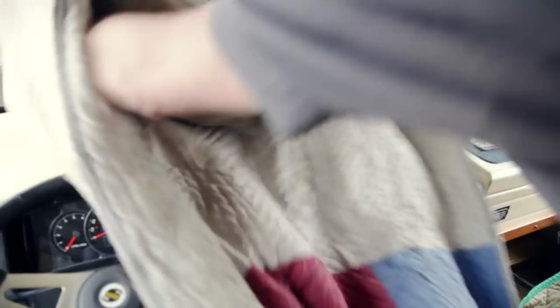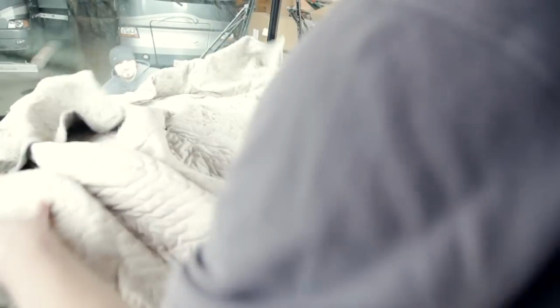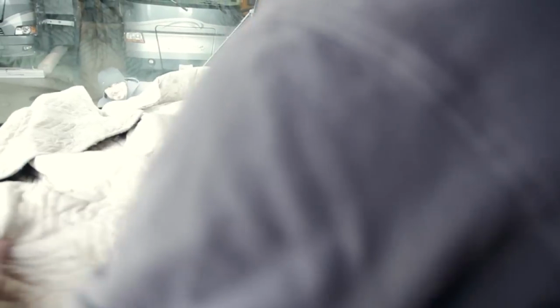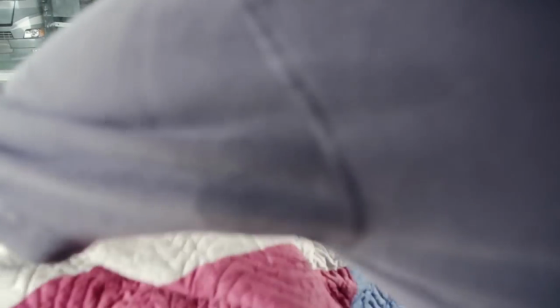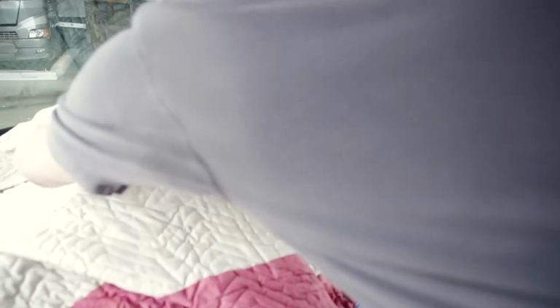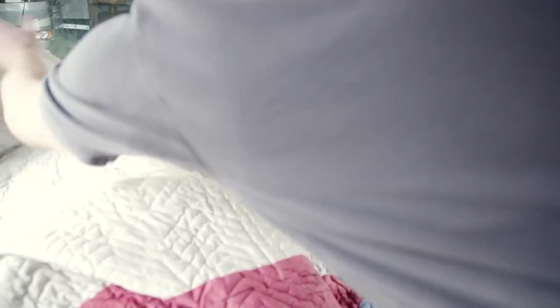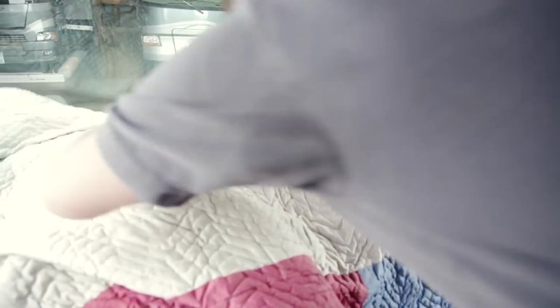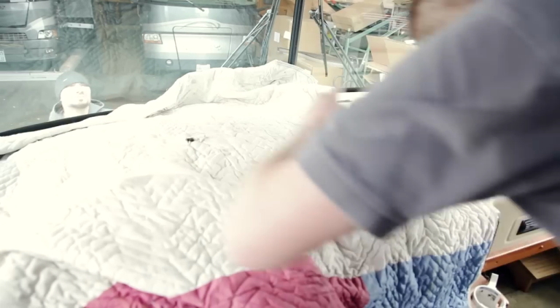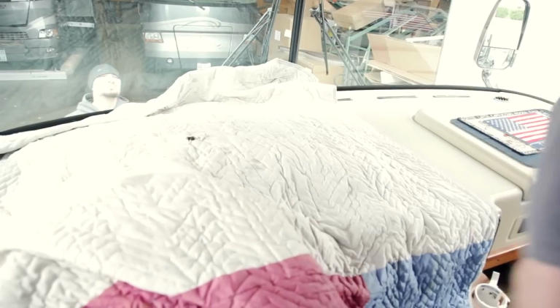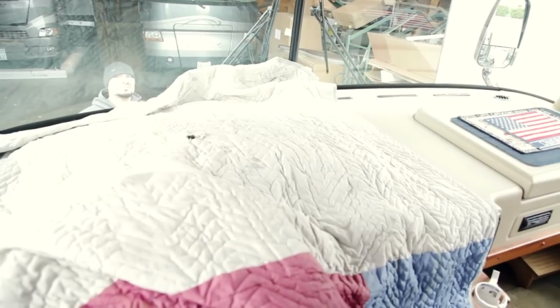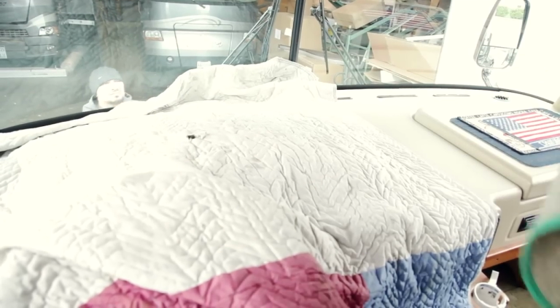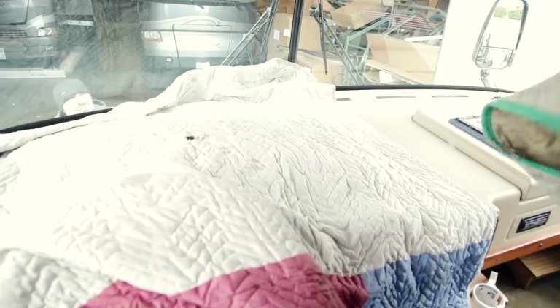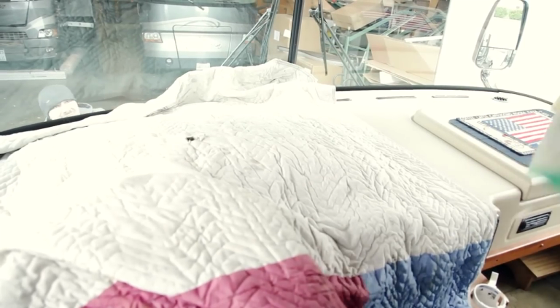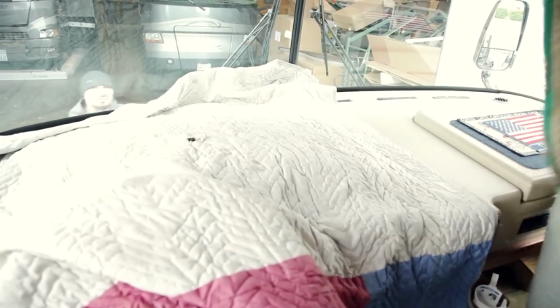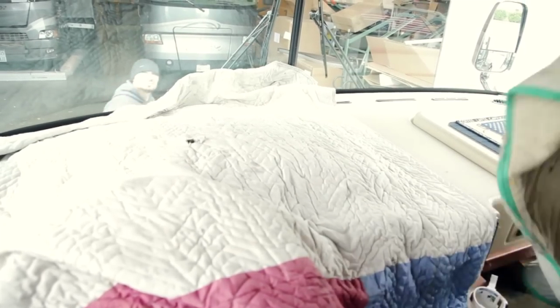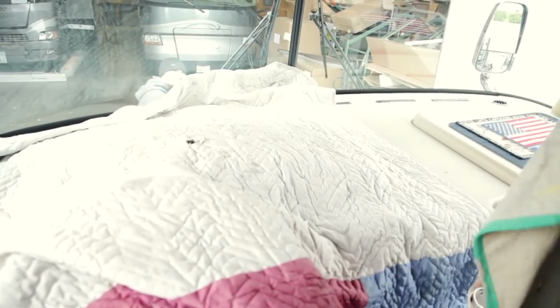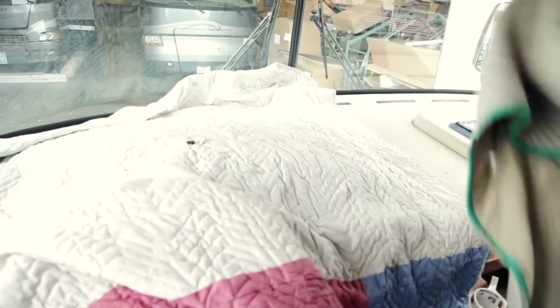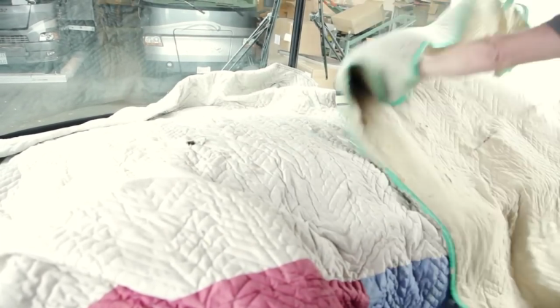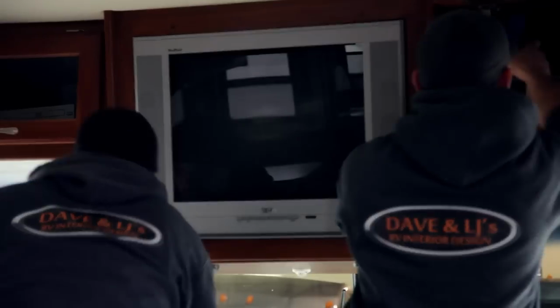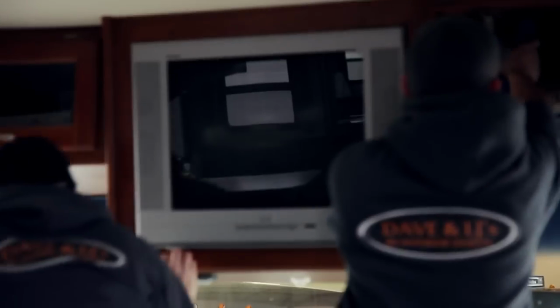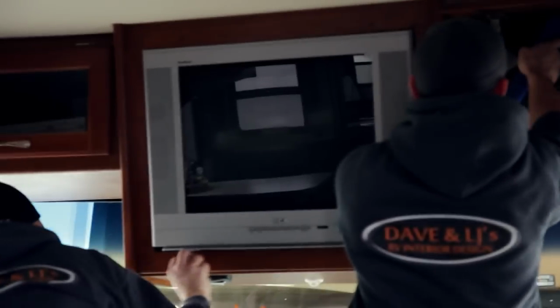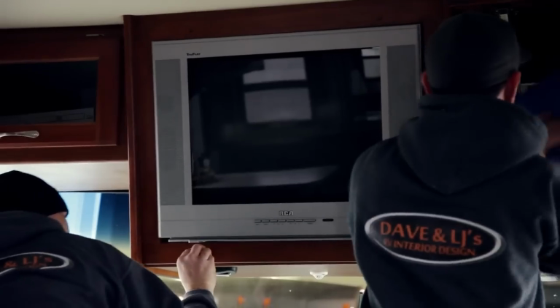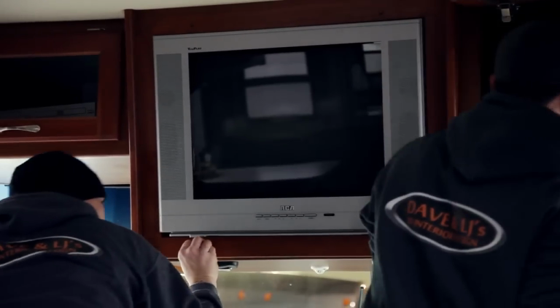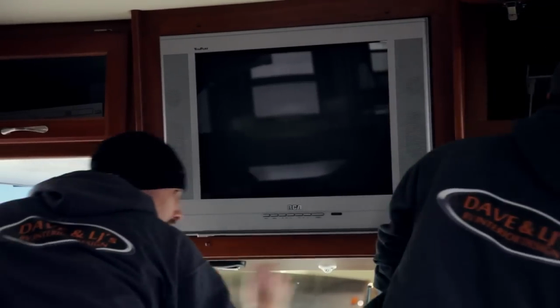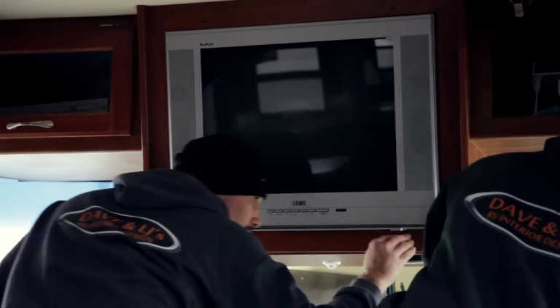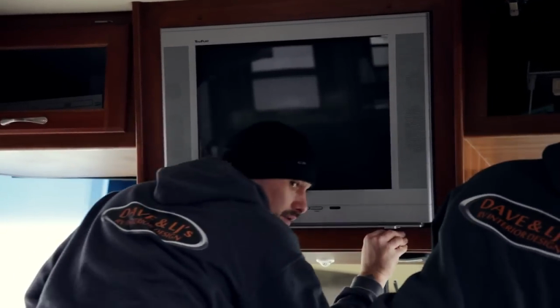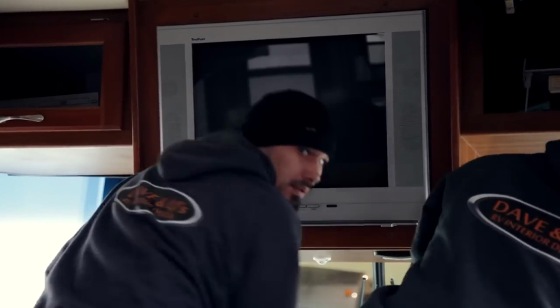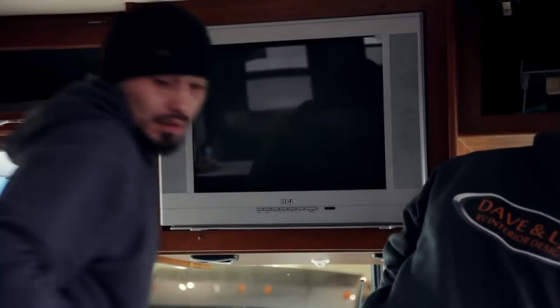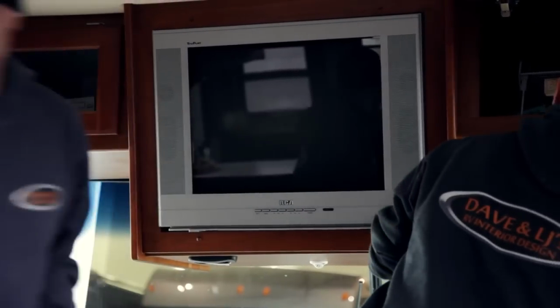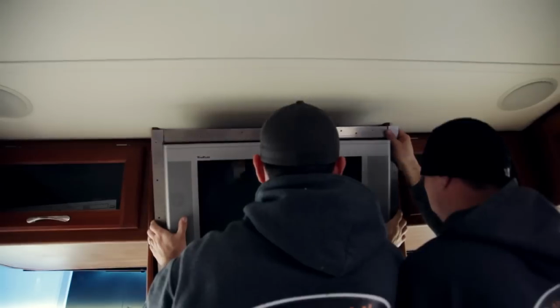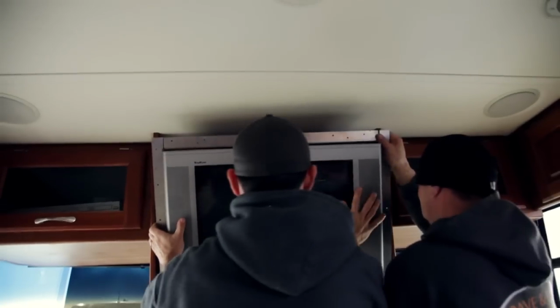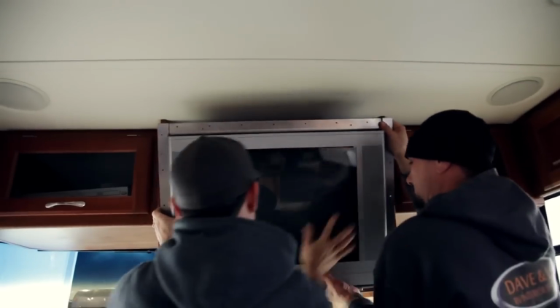So the first step in the process is of course protecting the dash with pads, and then we can get to work on taking the old bulky almost 80-pound TV out of the hole along with all the metal structure that holds it in.